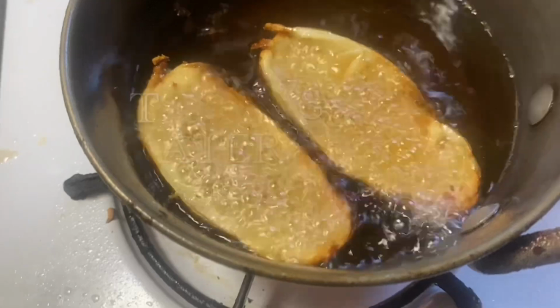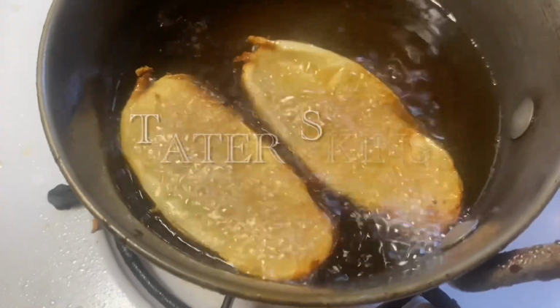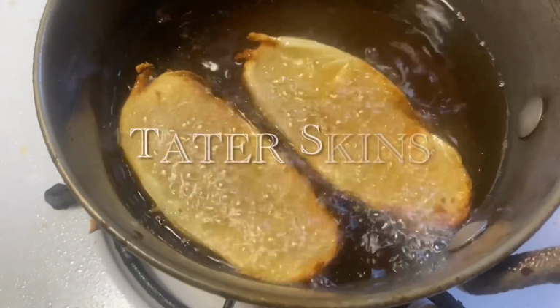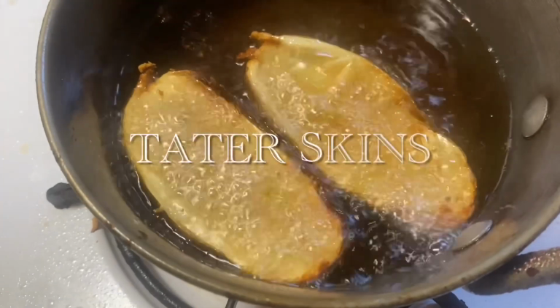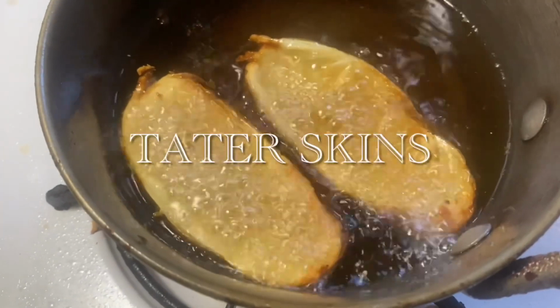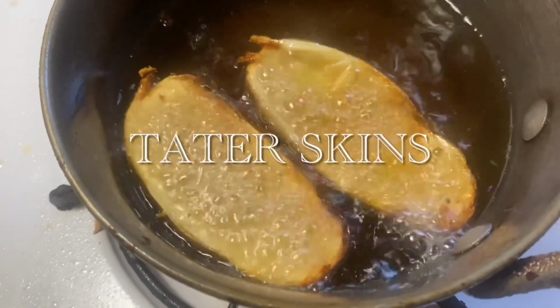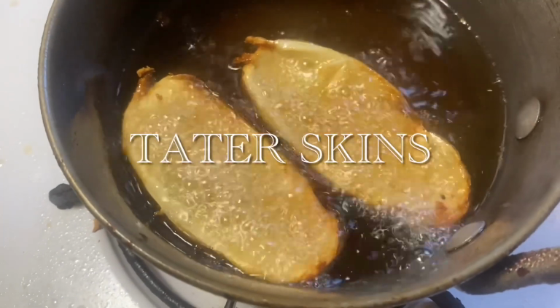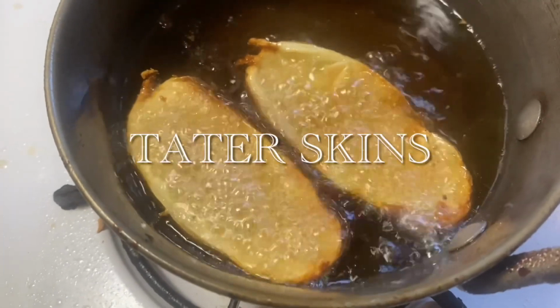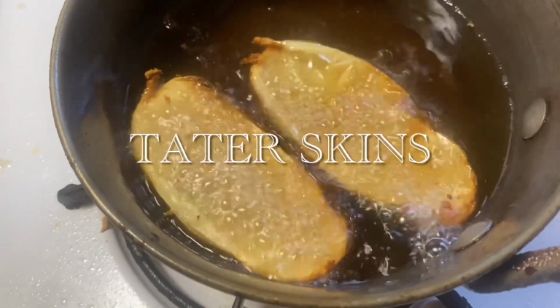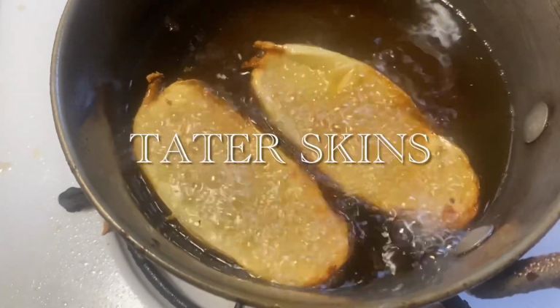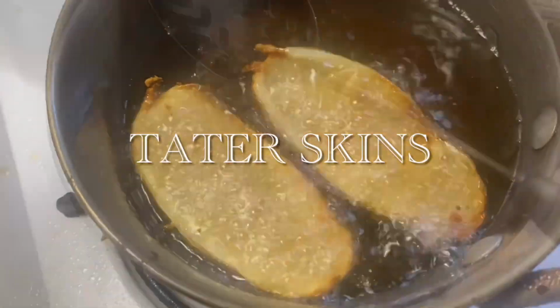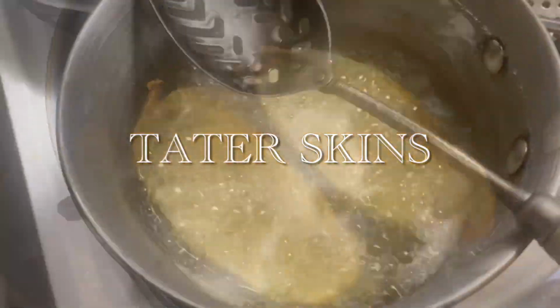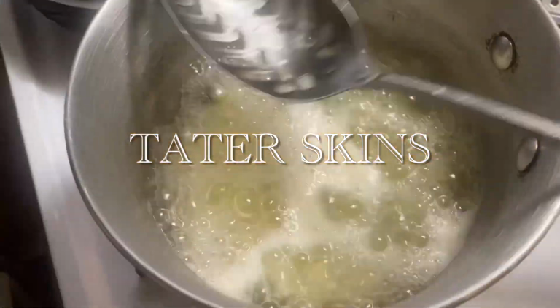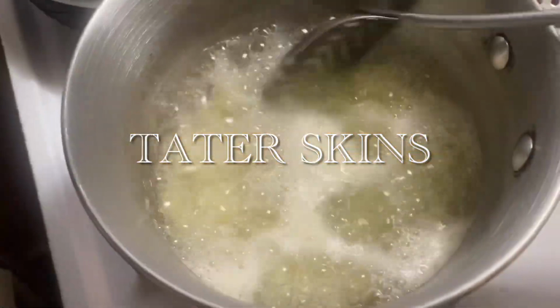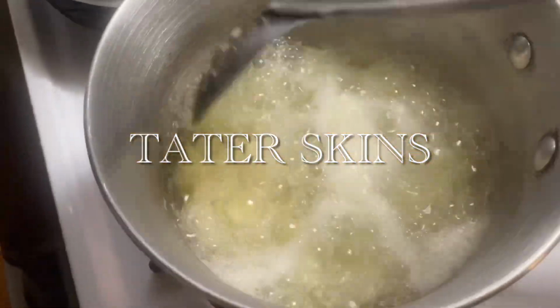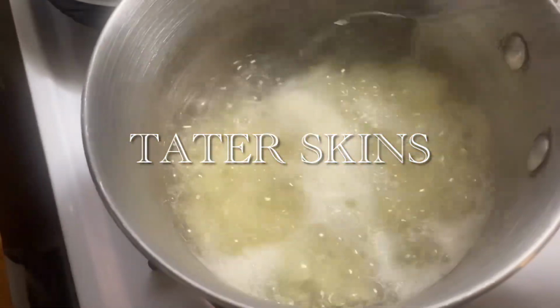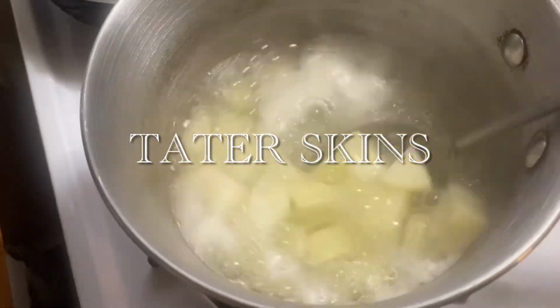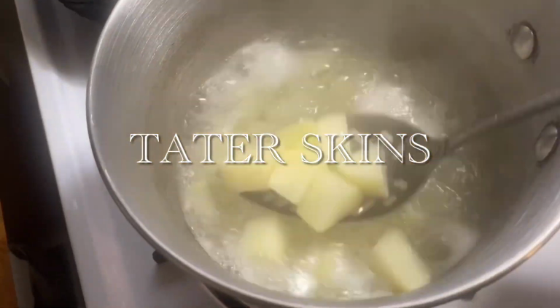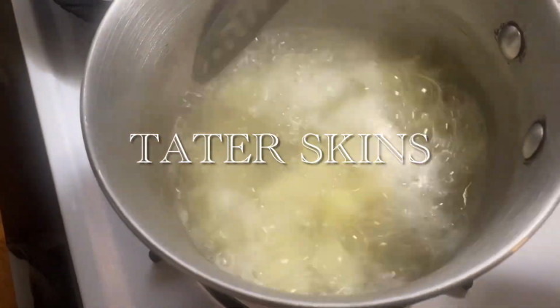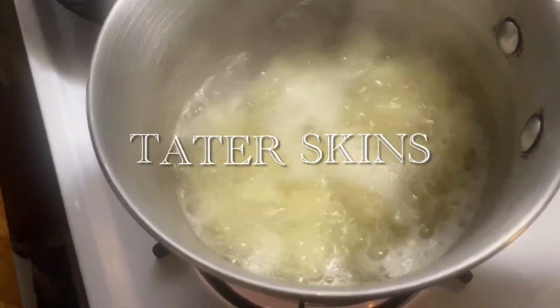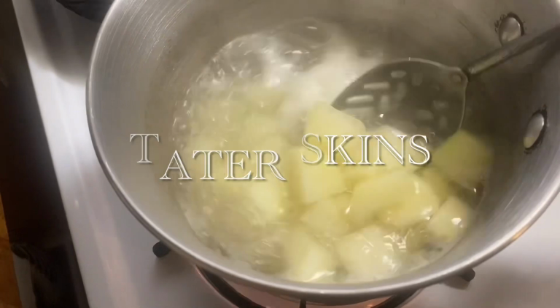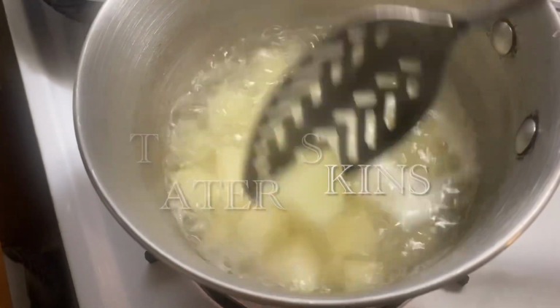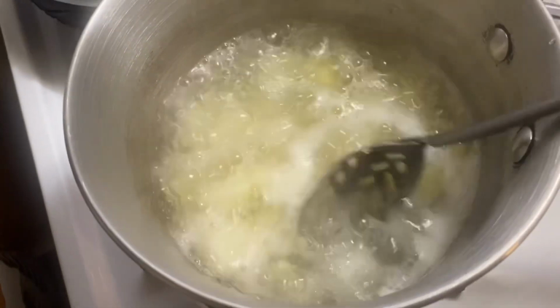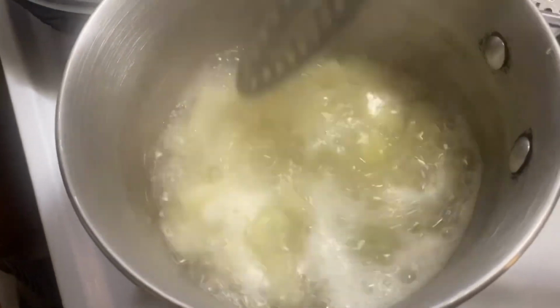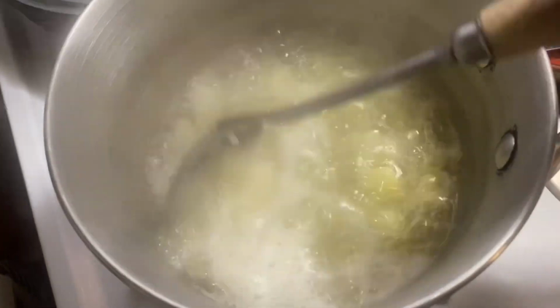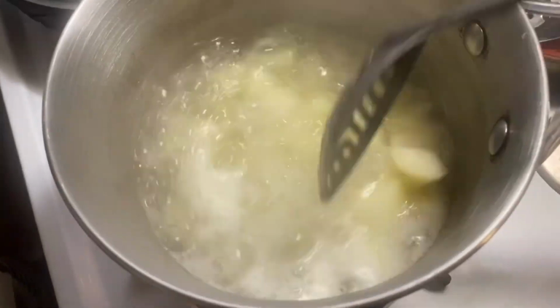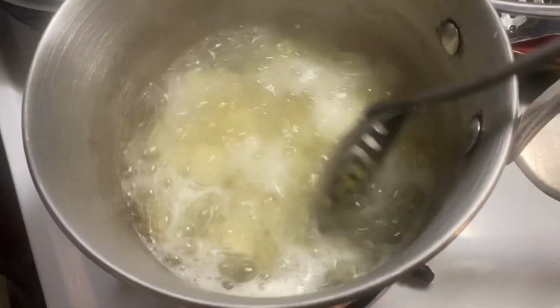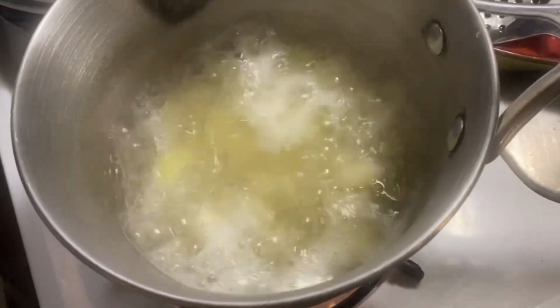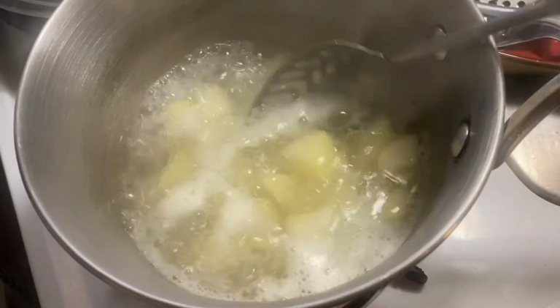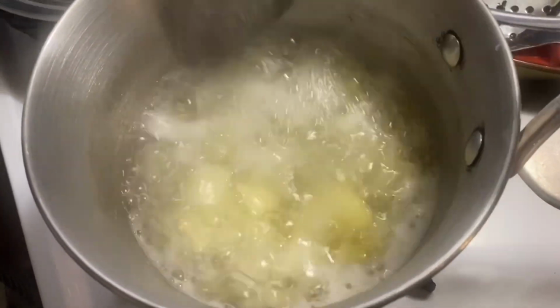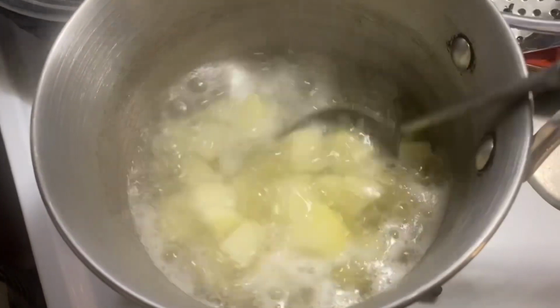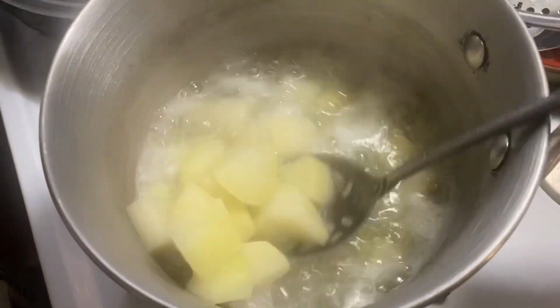When I make potato soup, I have these leftover skins, so I deep fried them and I'm going to make potato skins out of them.